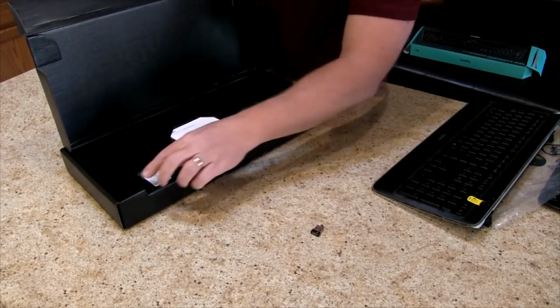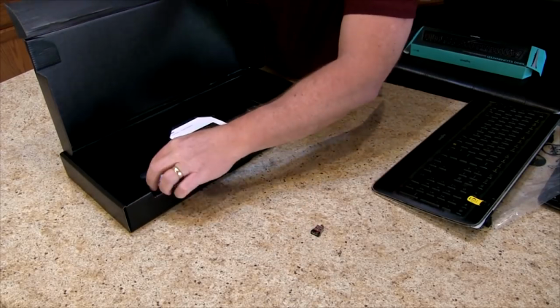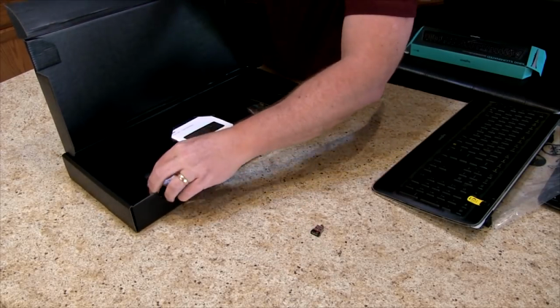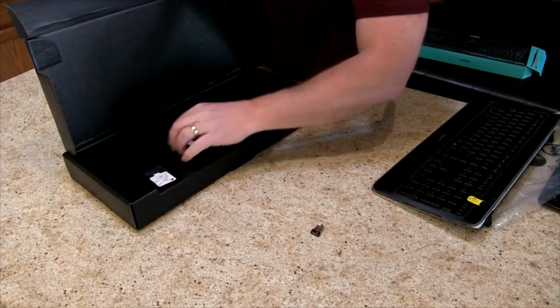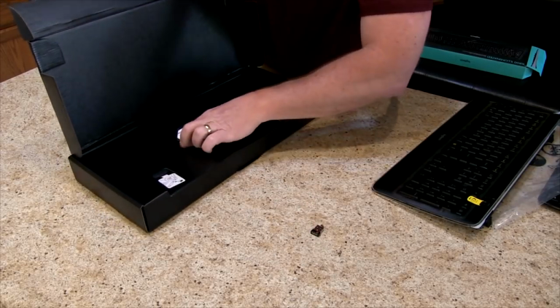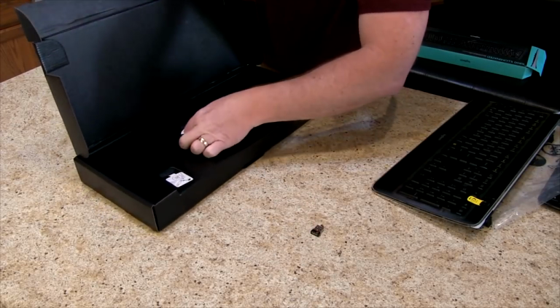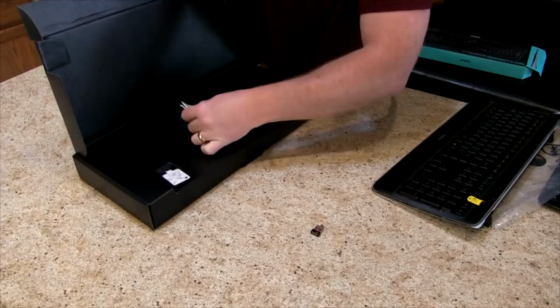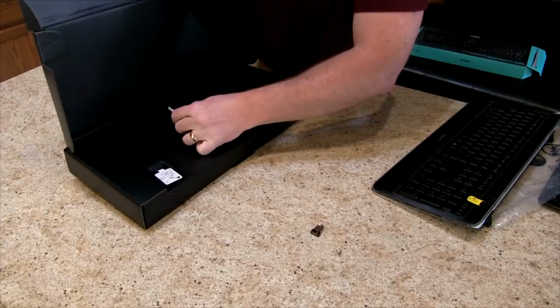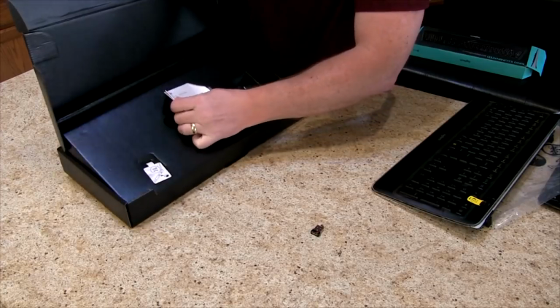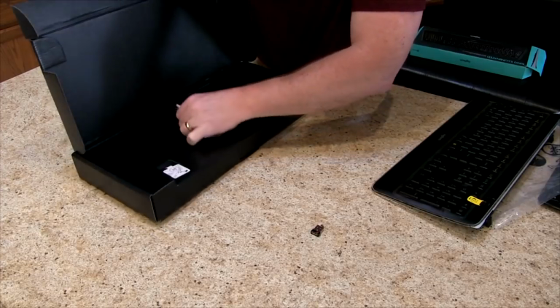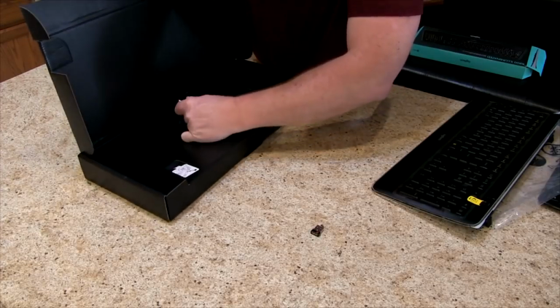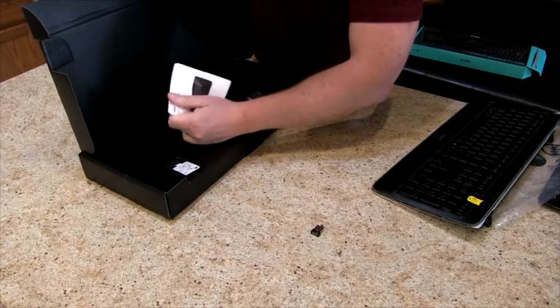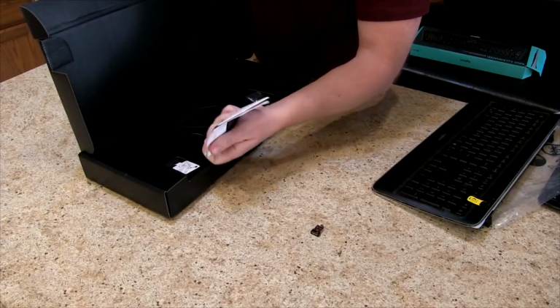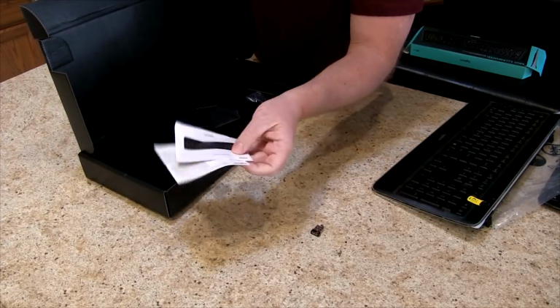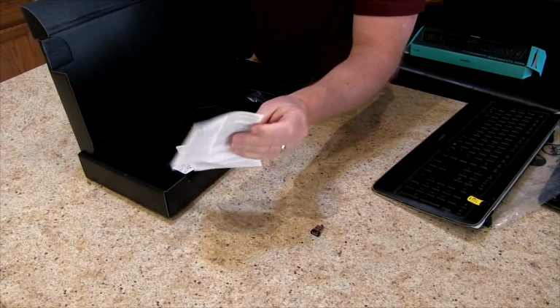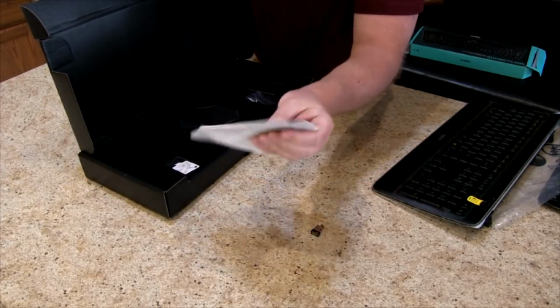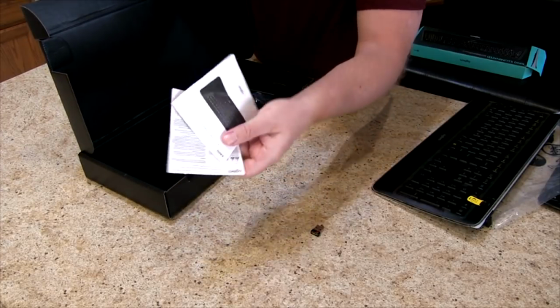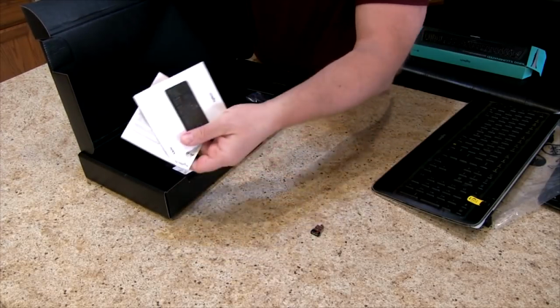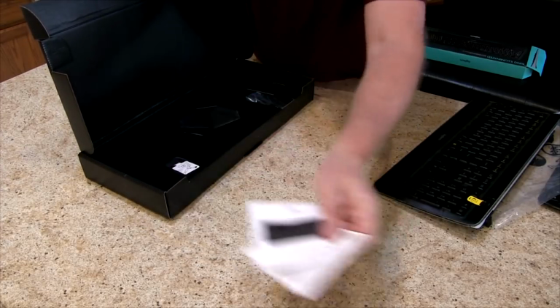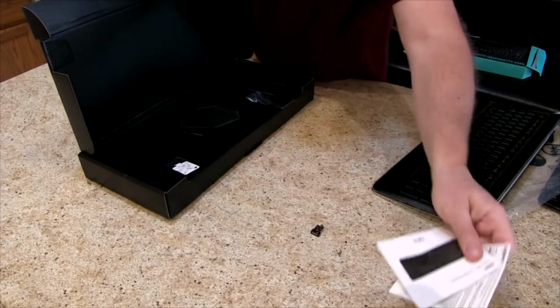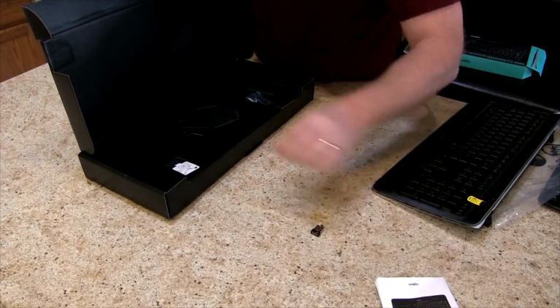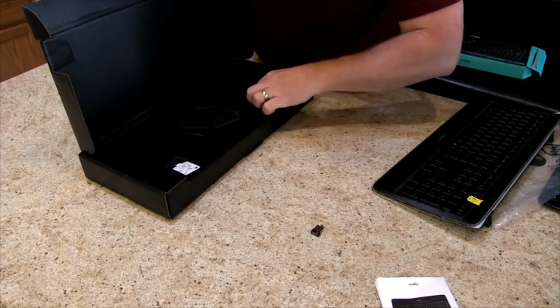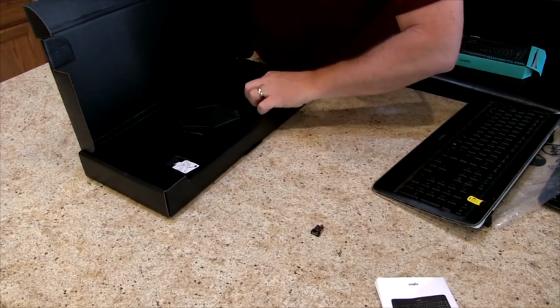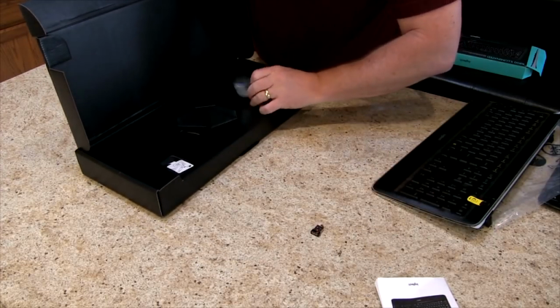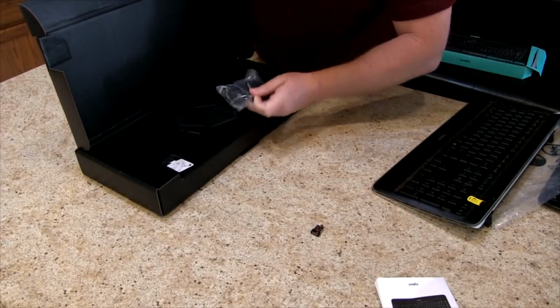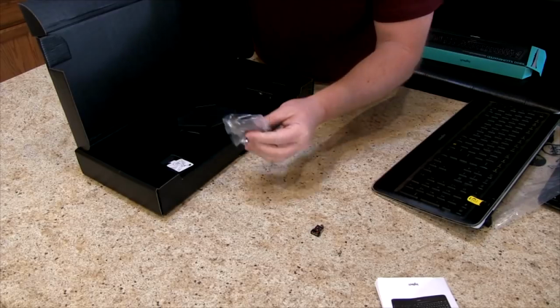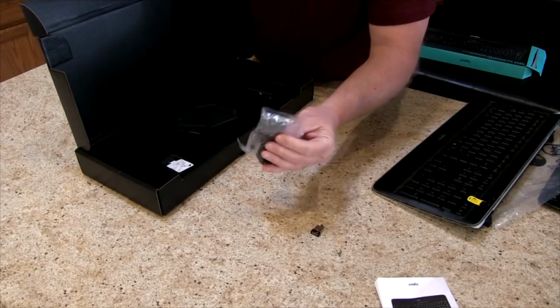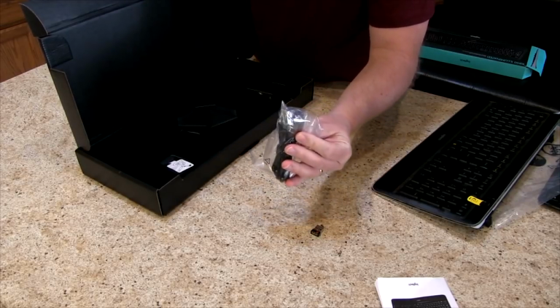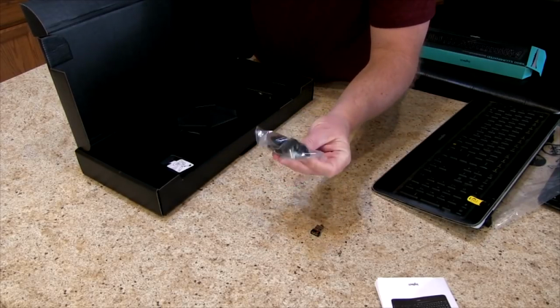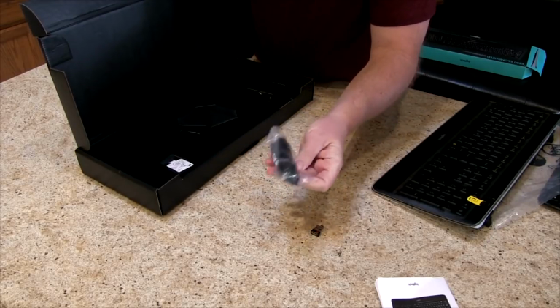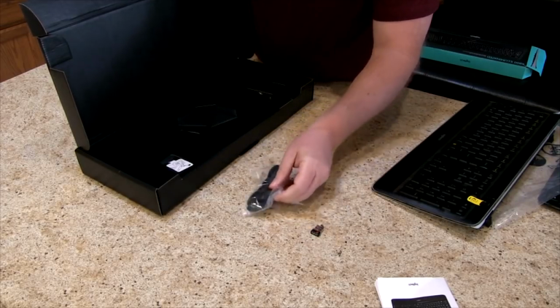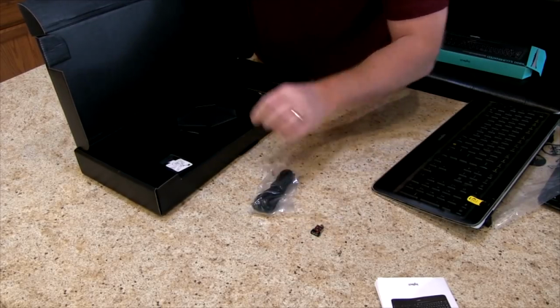Inside the rest of the box, it looks like we have the wireless USB port to plug in. Of course the instructions — who reads those? People just go to YouTube to watch videos instead of reading instructions. Looks like we've got the charger too.